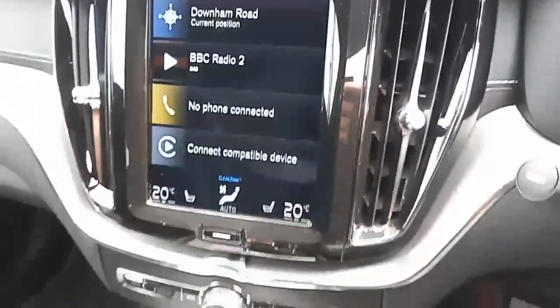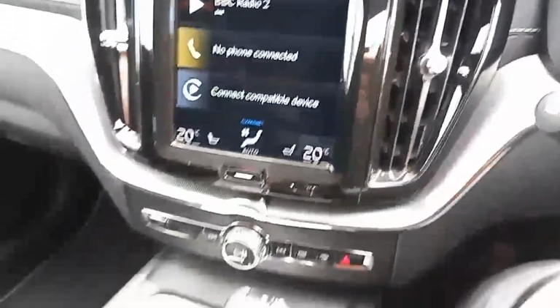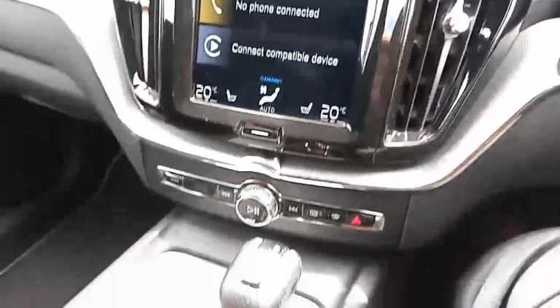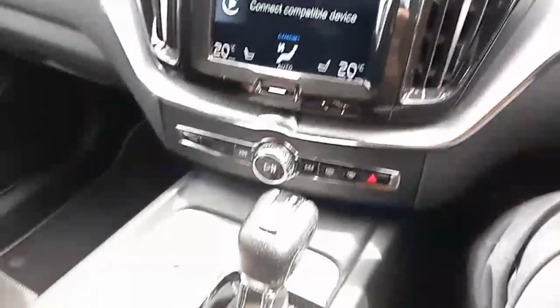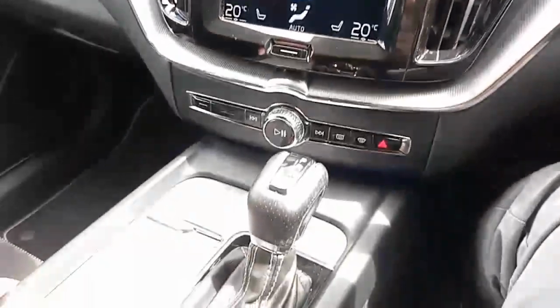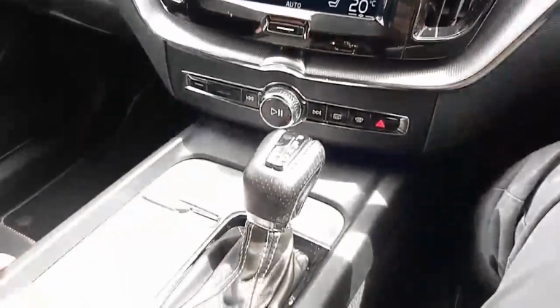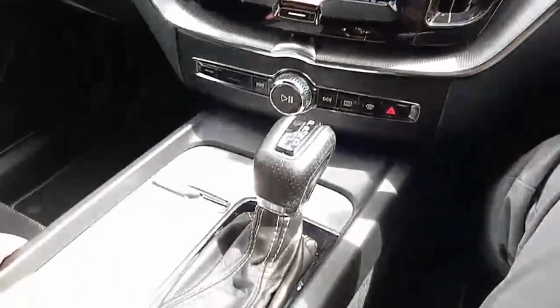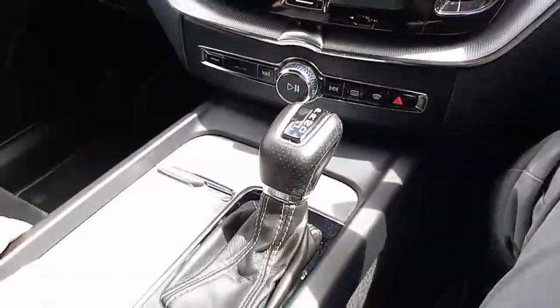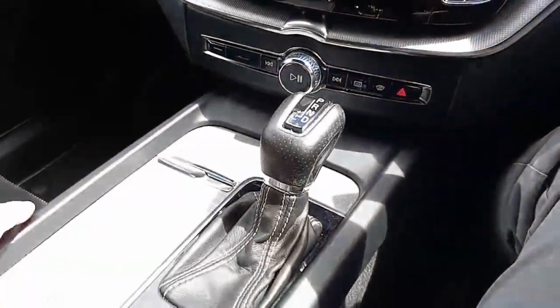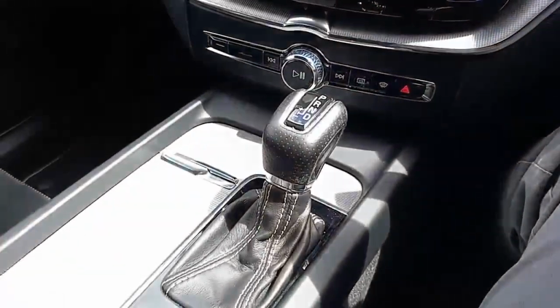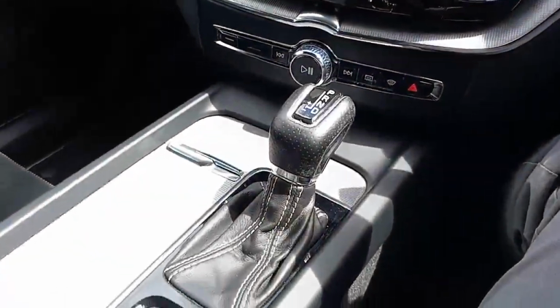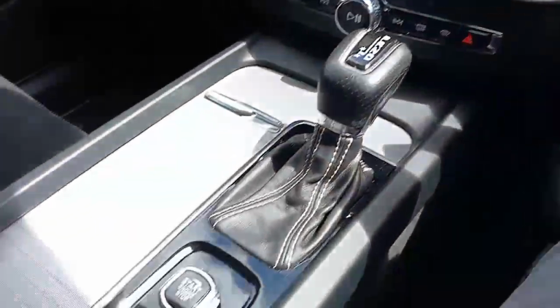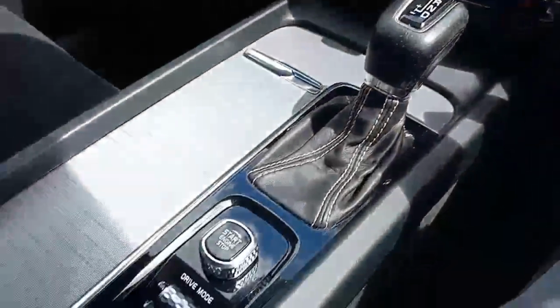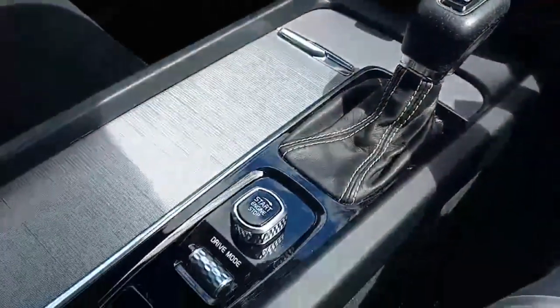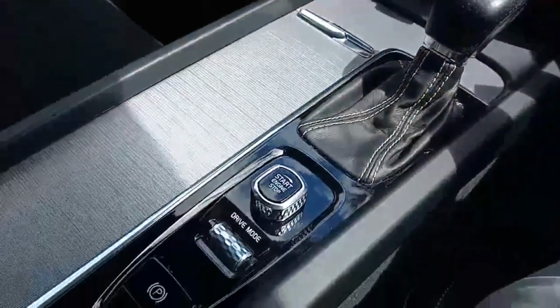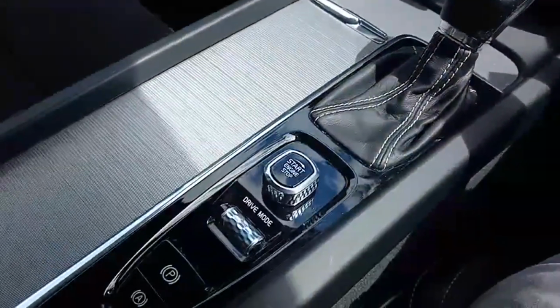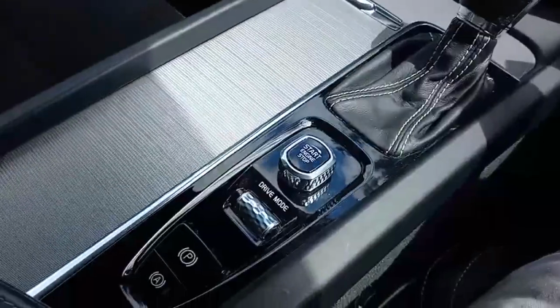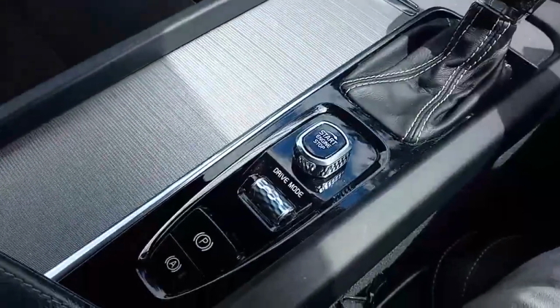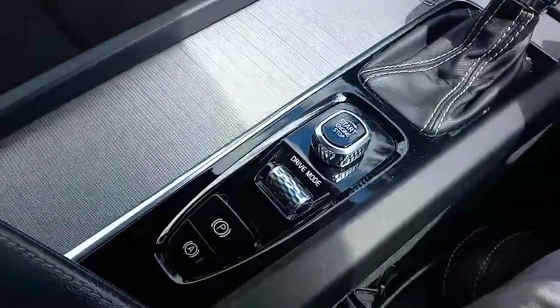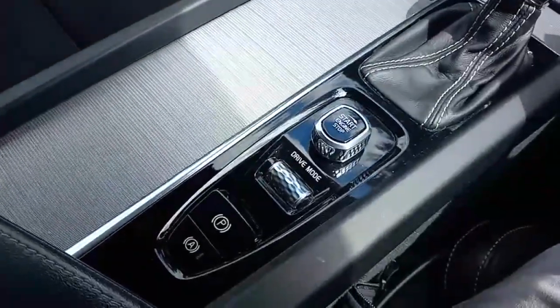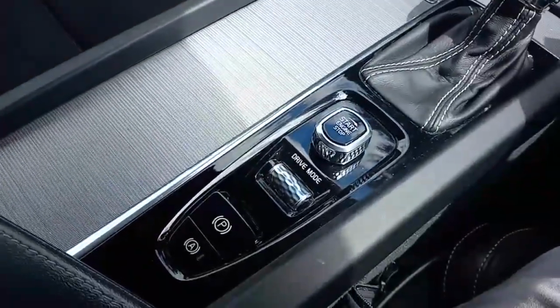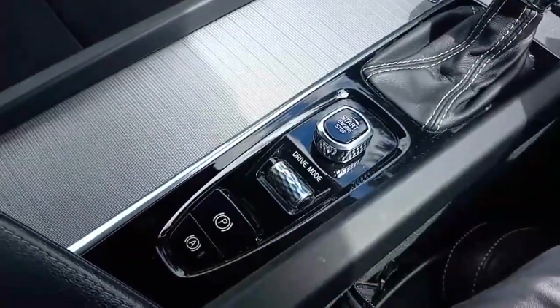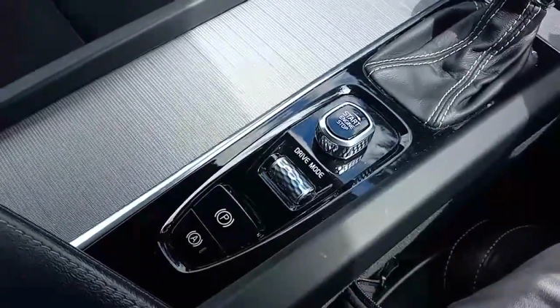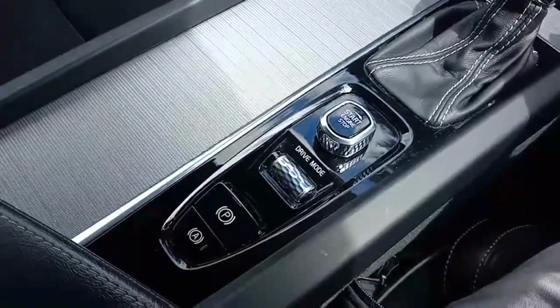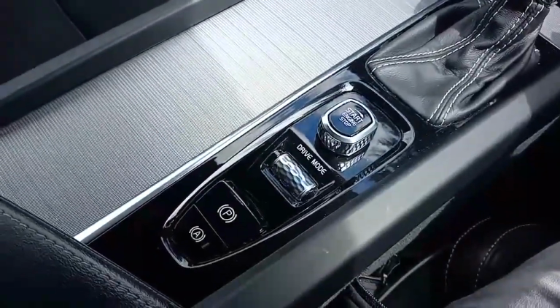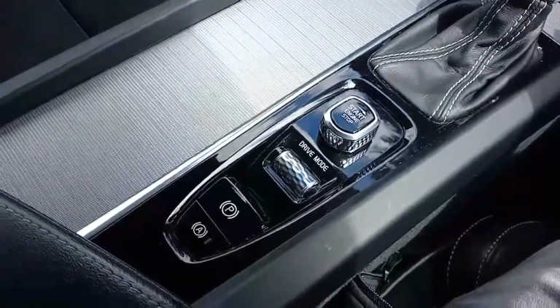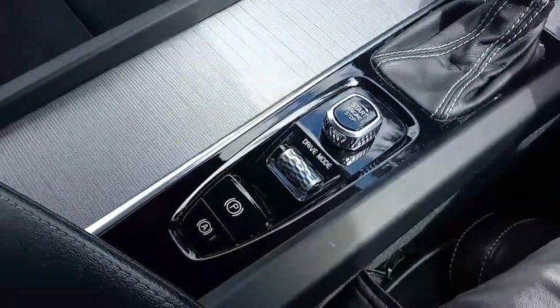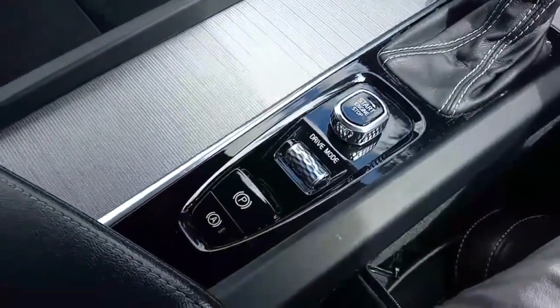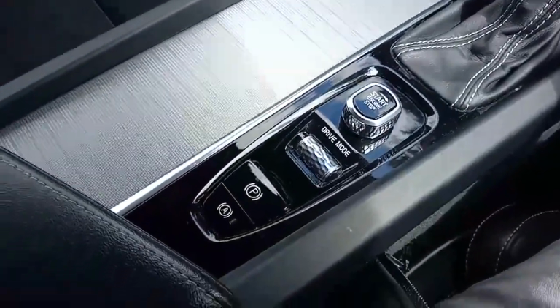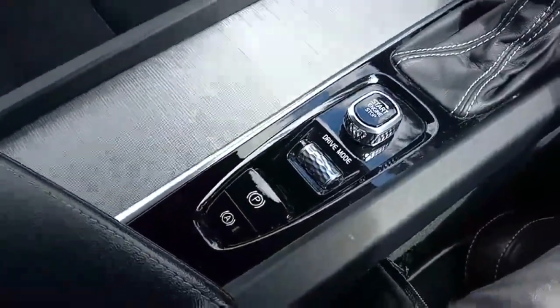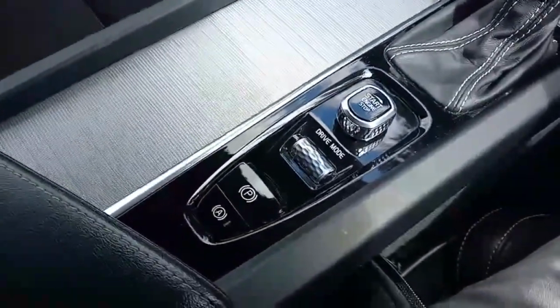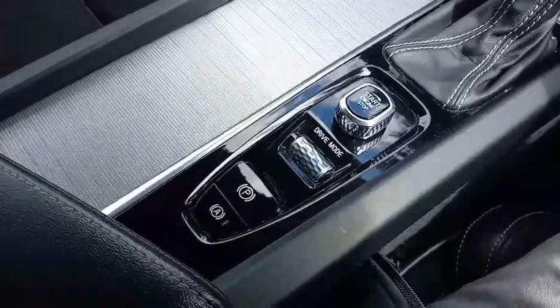You've got an 8-speed automatic gearbox, start-stop, different drive modes, and your electric parking brake.